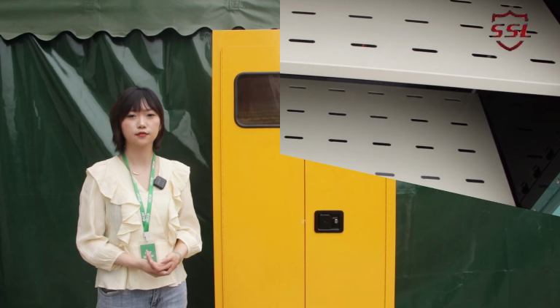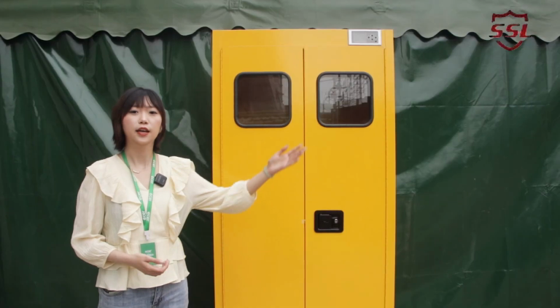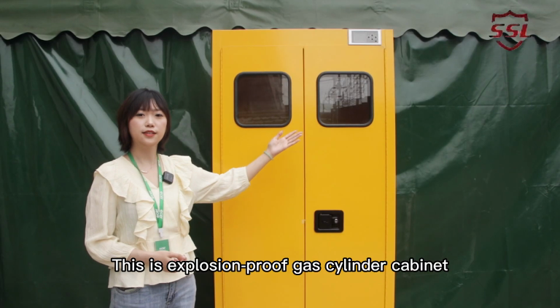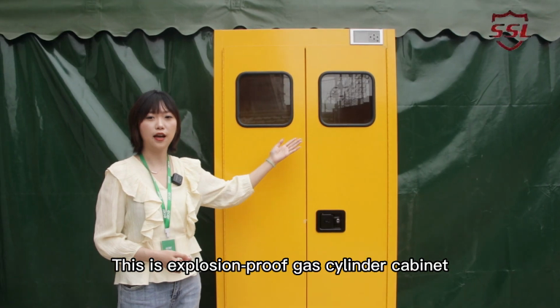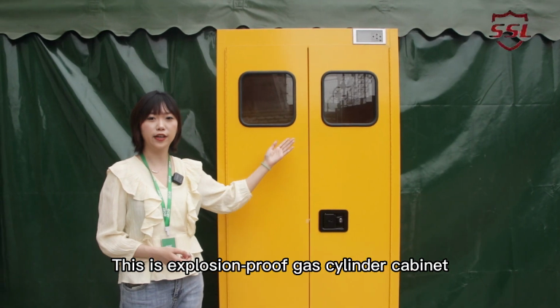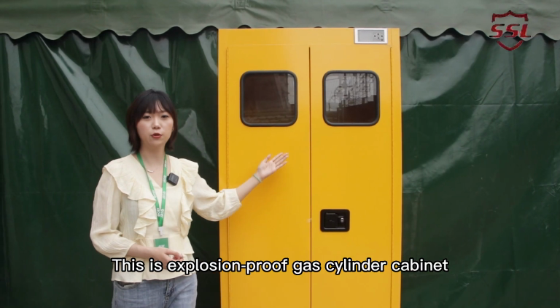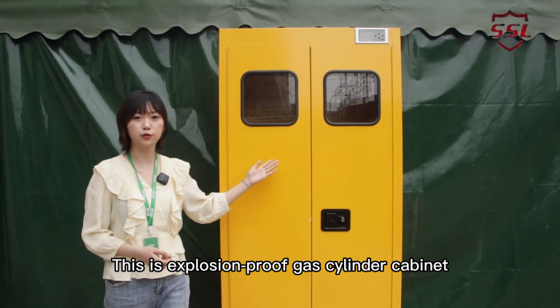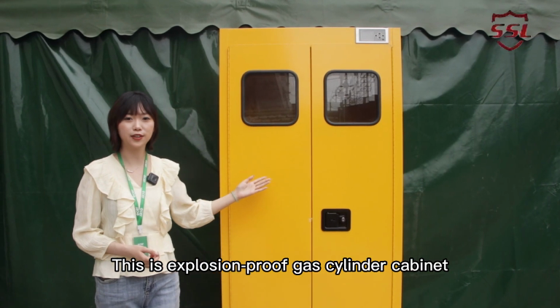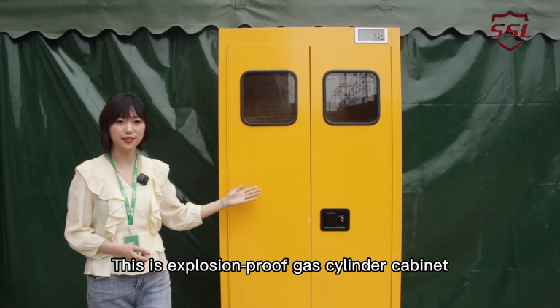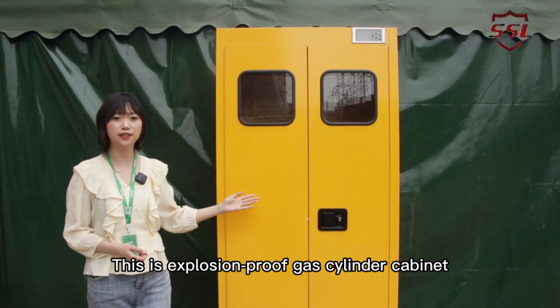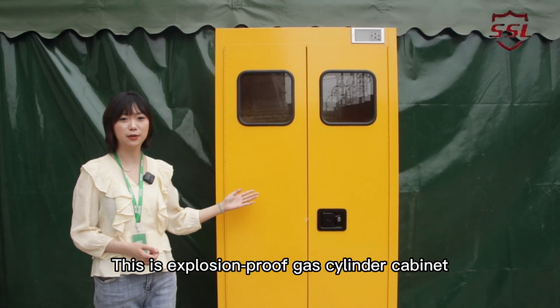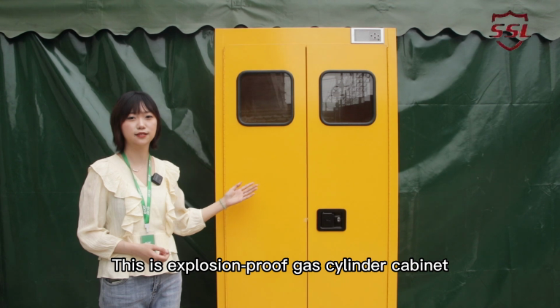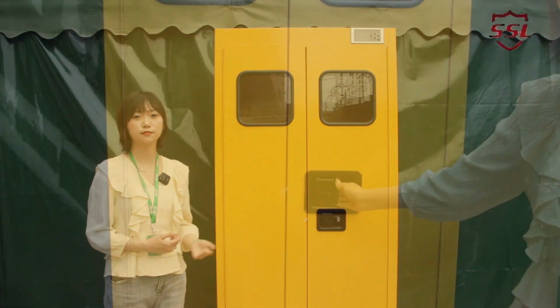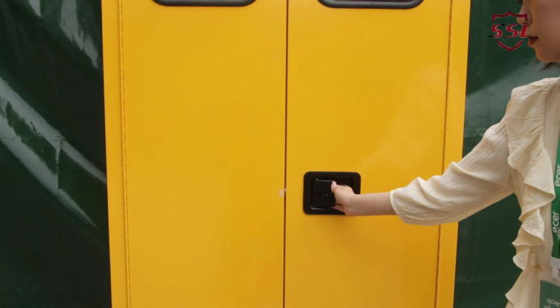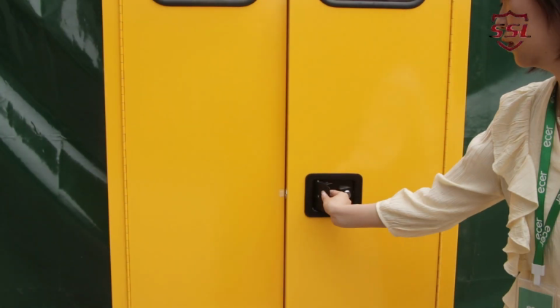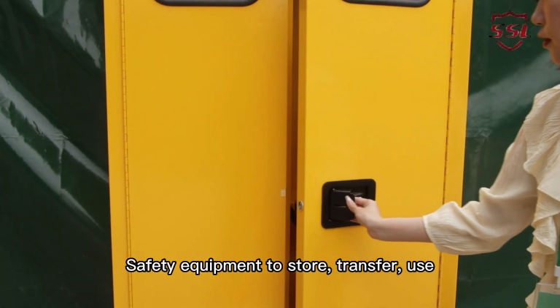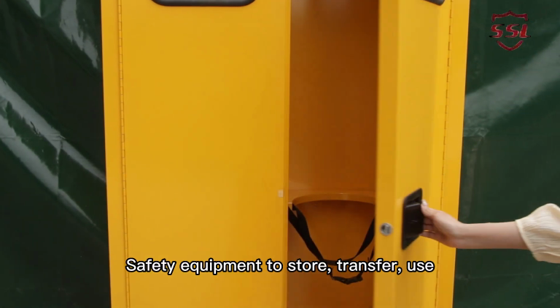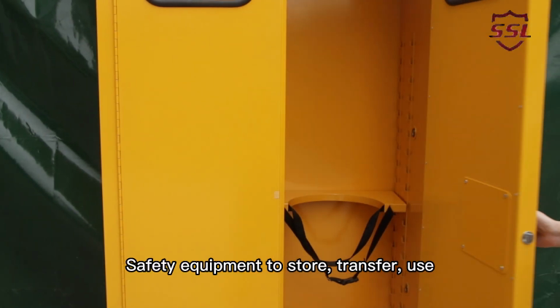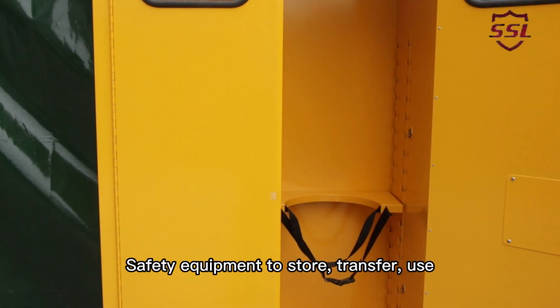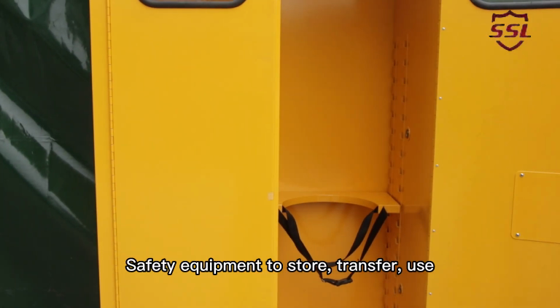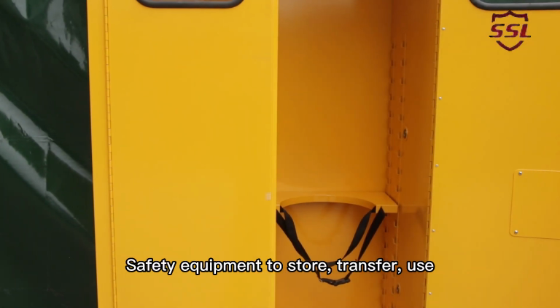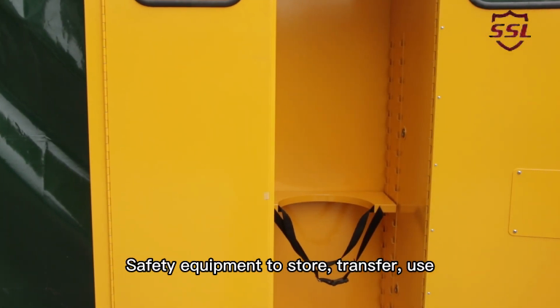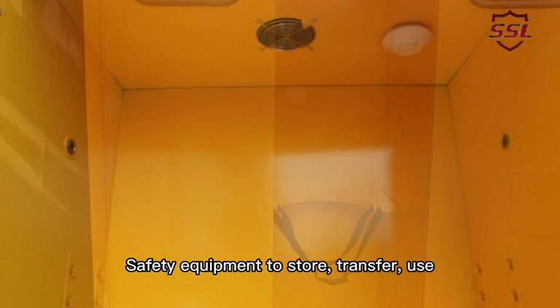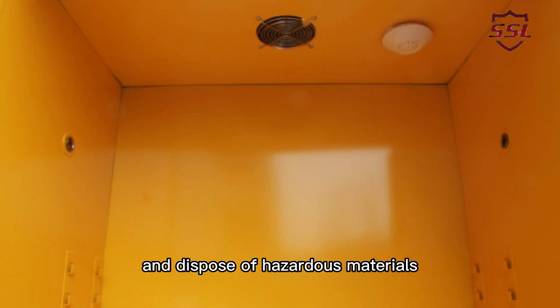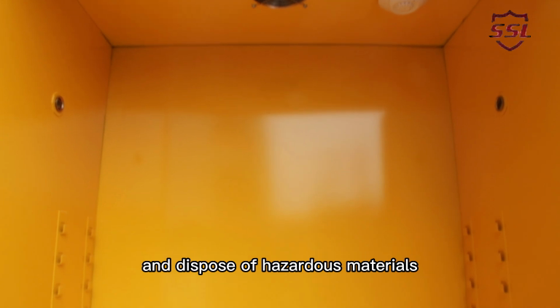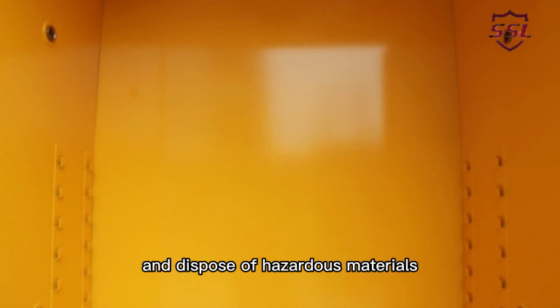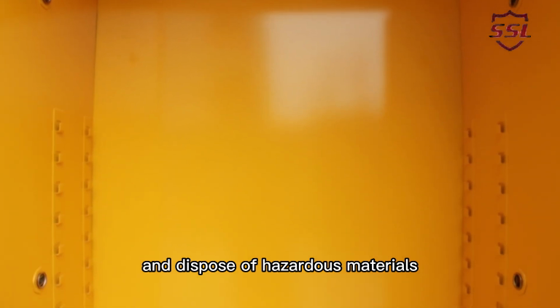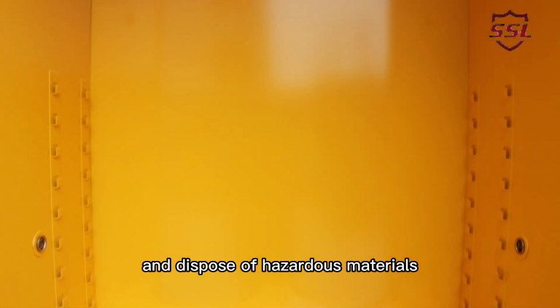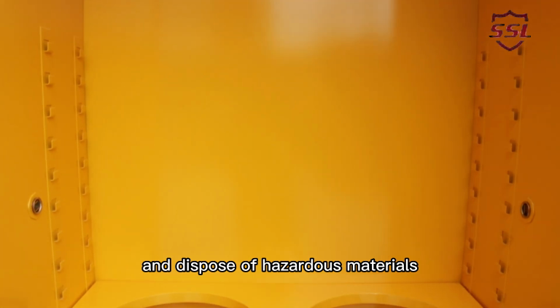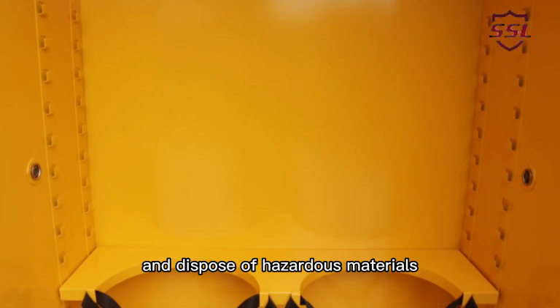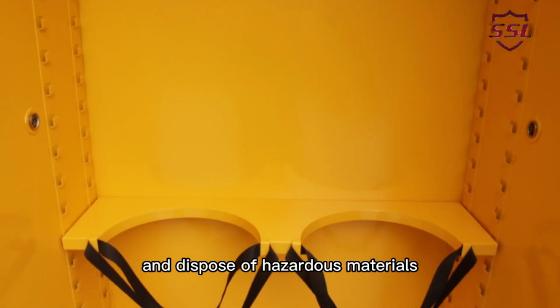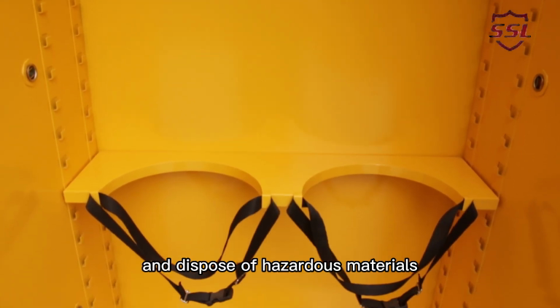This is an explosion-proof gas cylinder cabinet — safety equipment to store, transfer, use and dispose of hazardous materials.